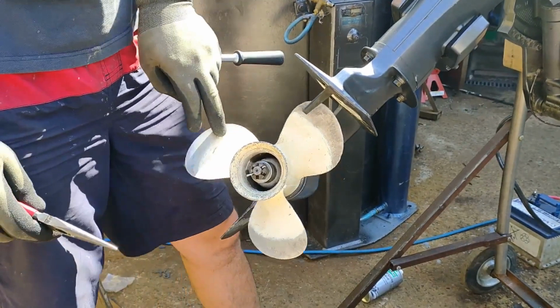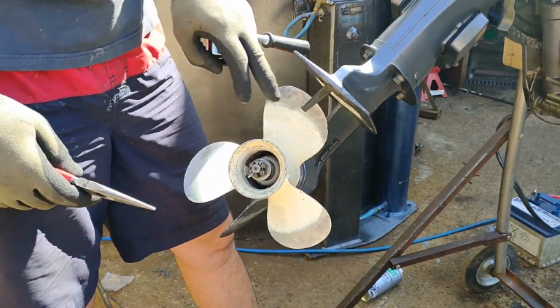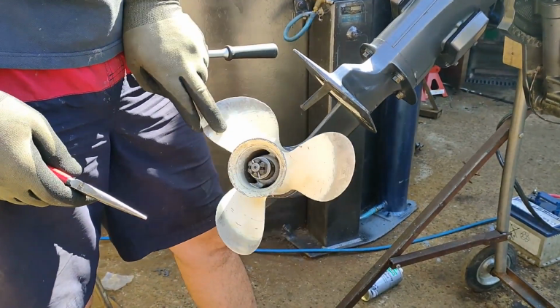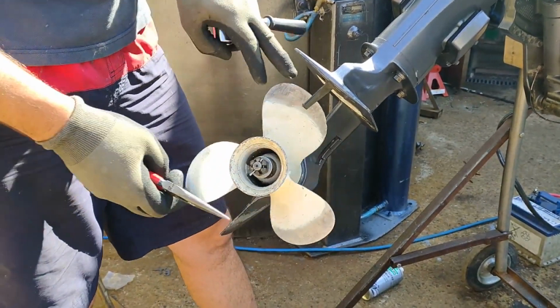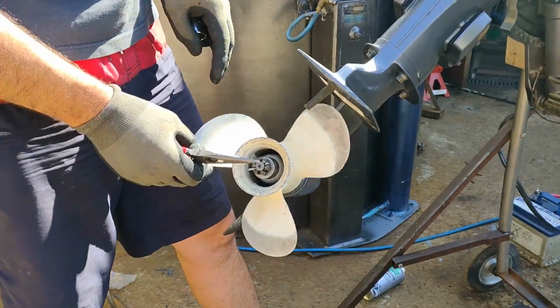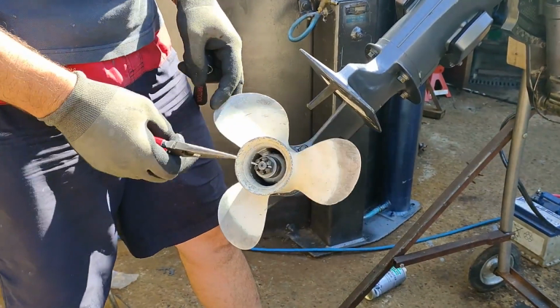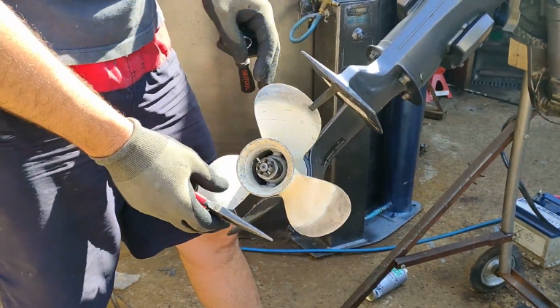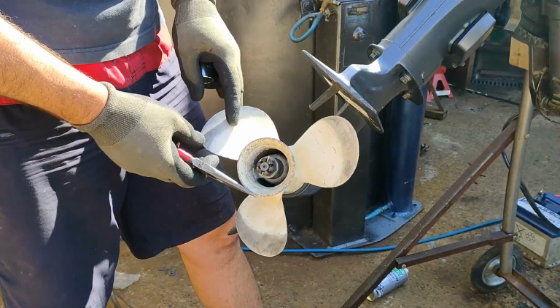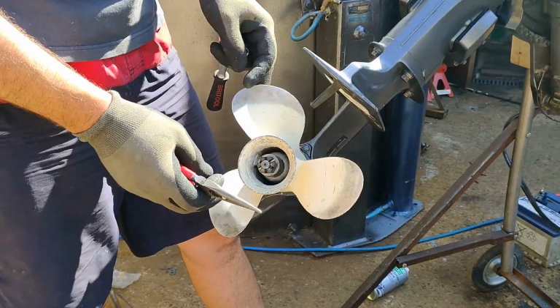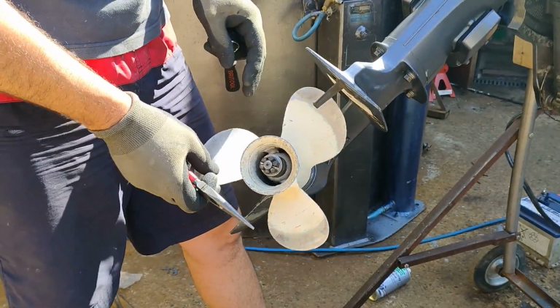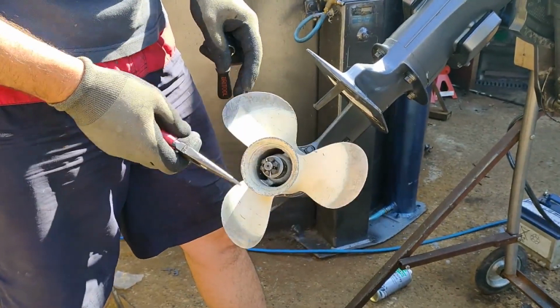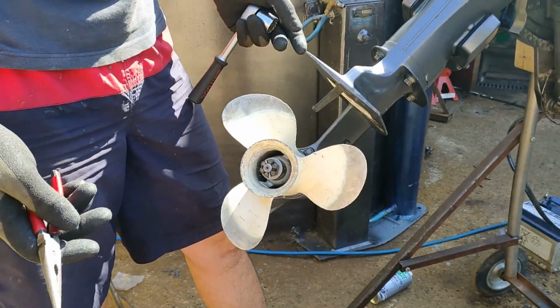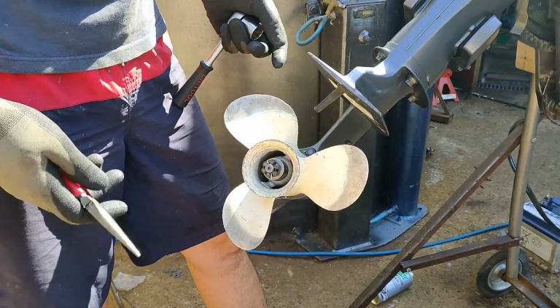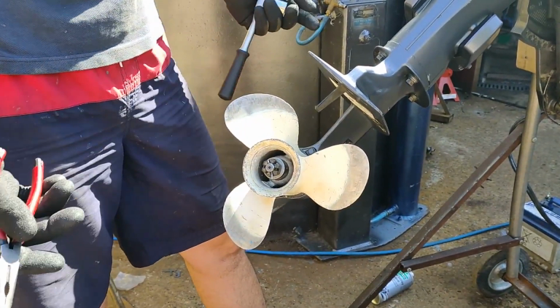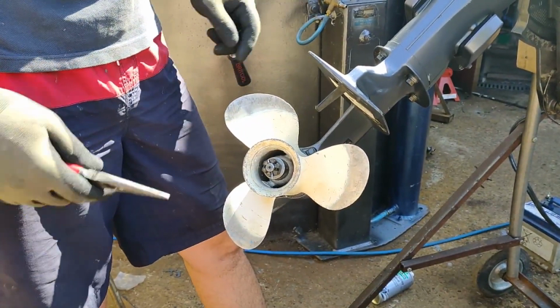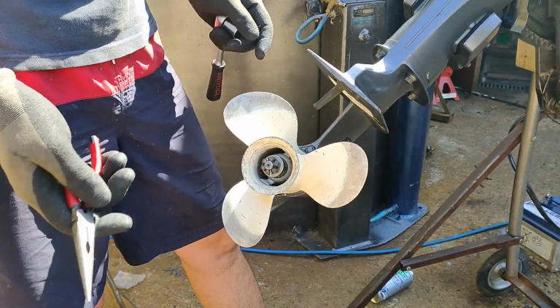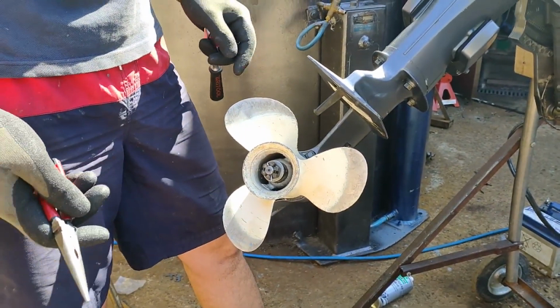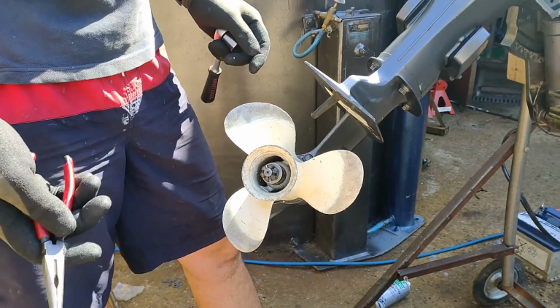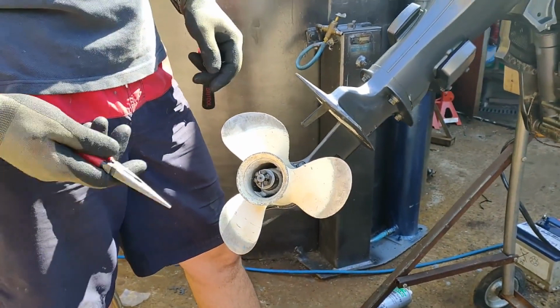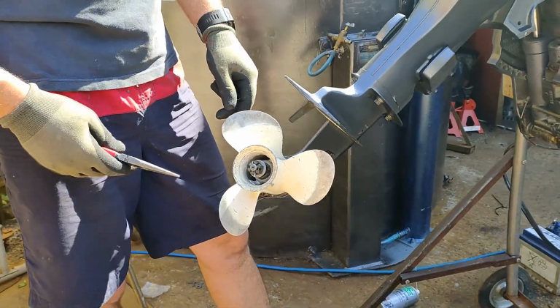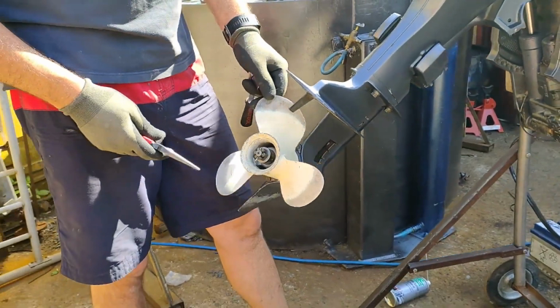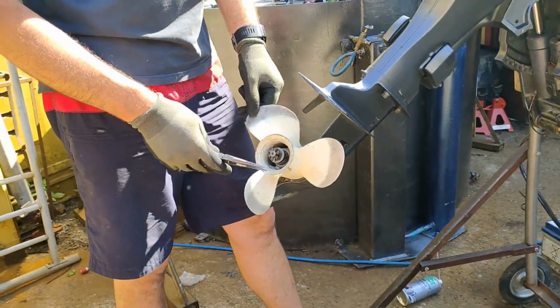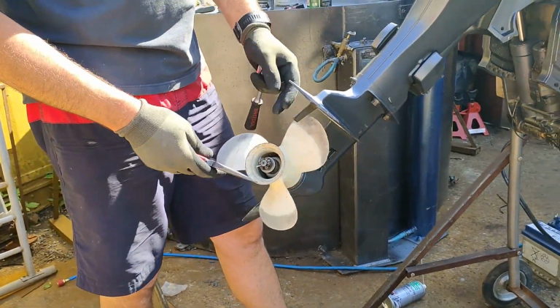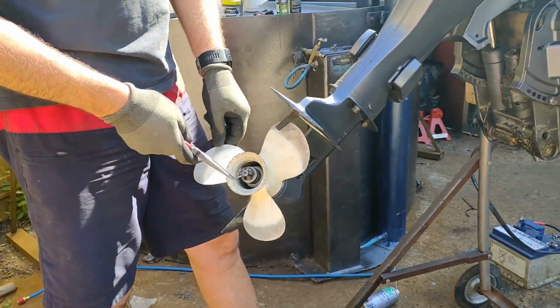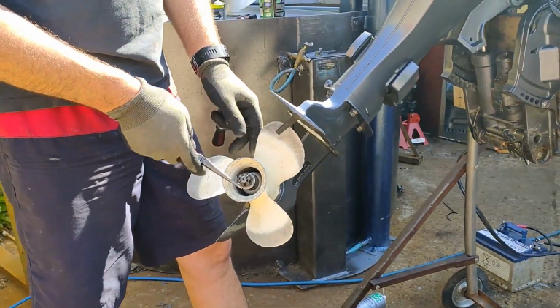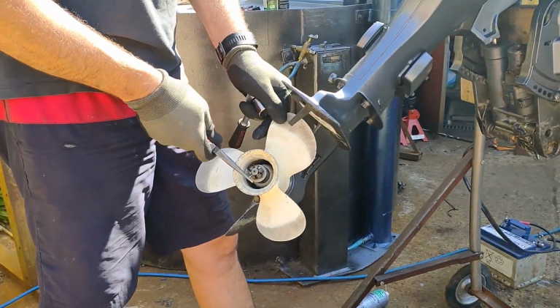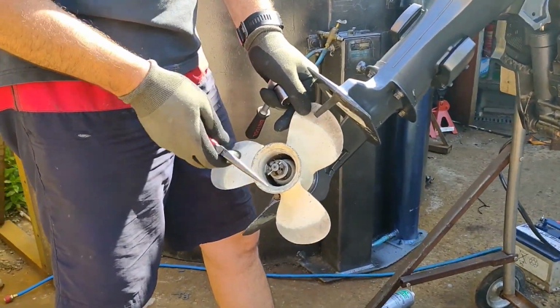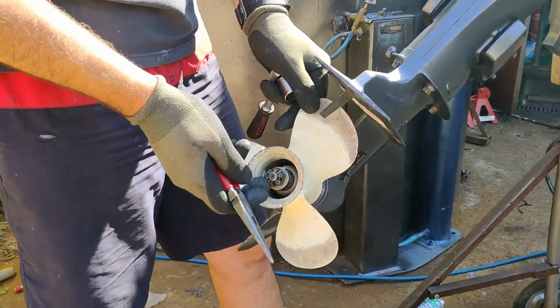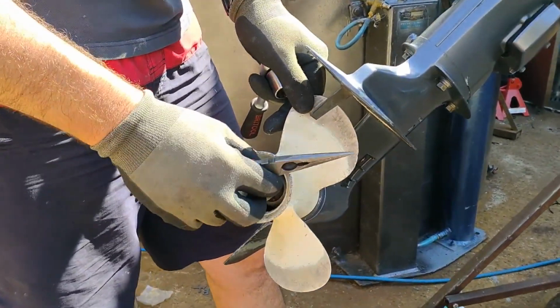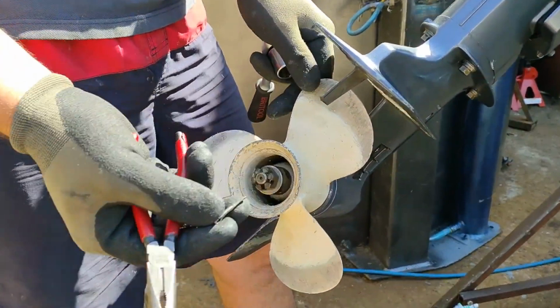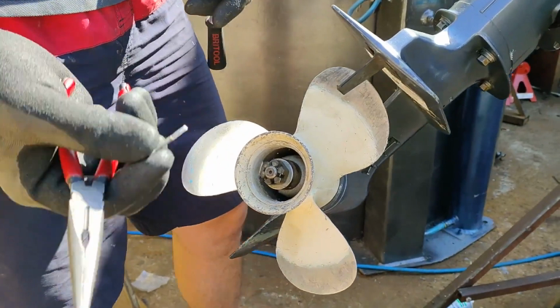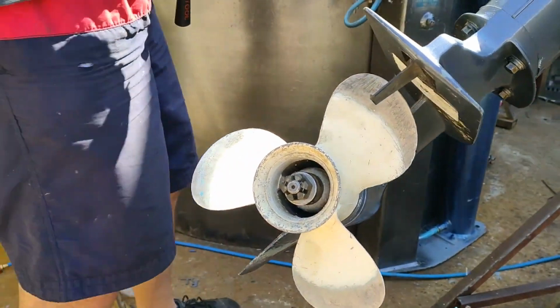Today we're going to replace a propeller on a 25 horsepower Yamaha four-stroke. It's the same on the two-stroke 25 and 30 as well. First we have to take the split pin out.